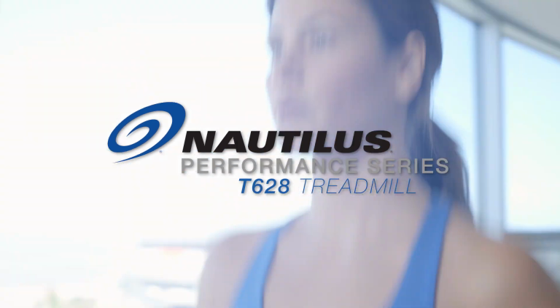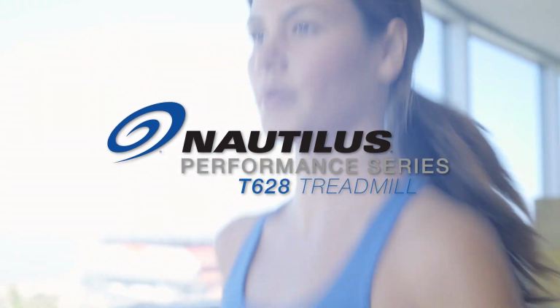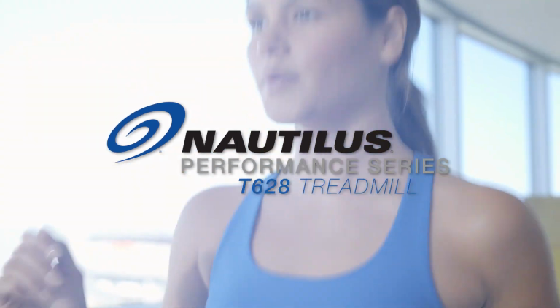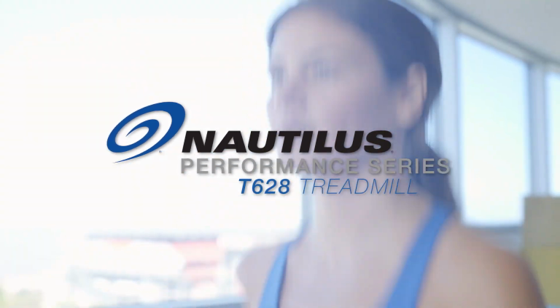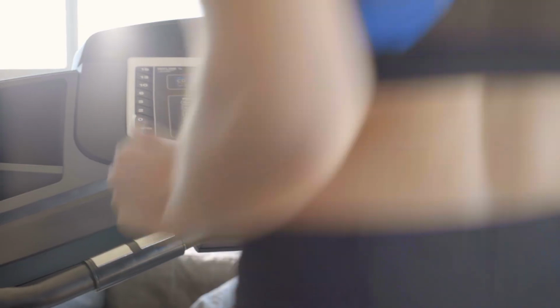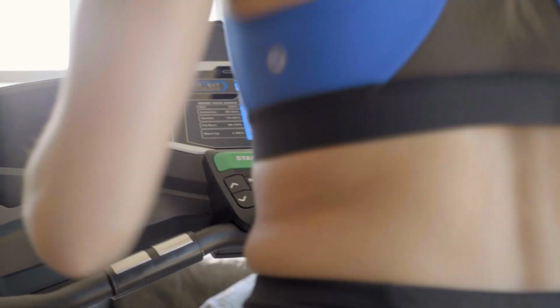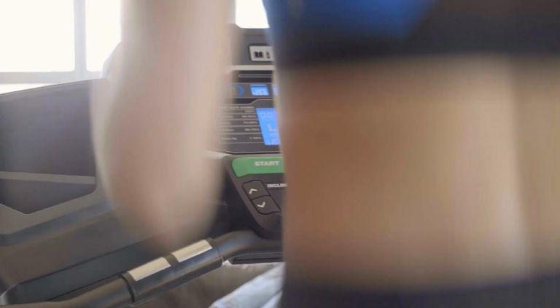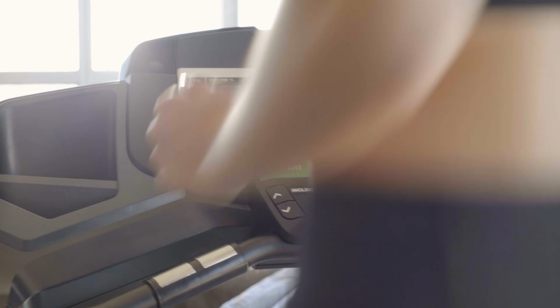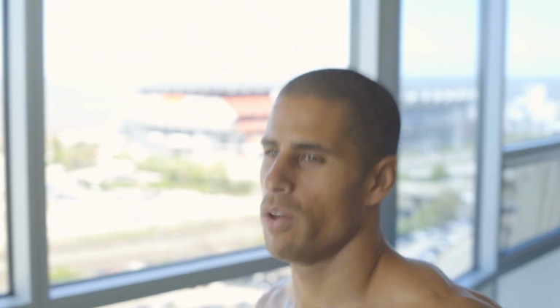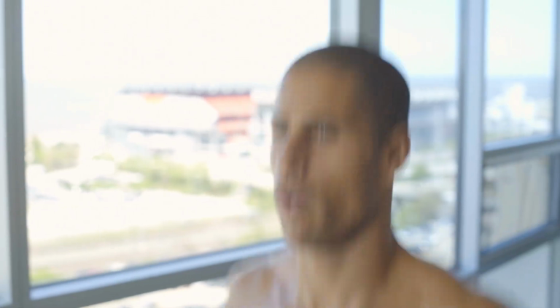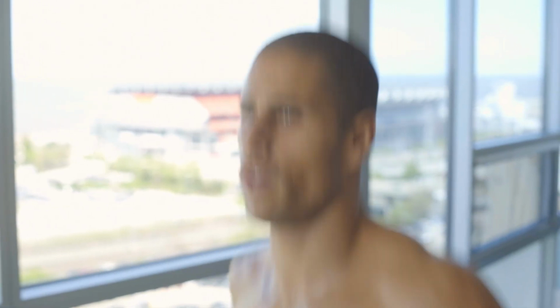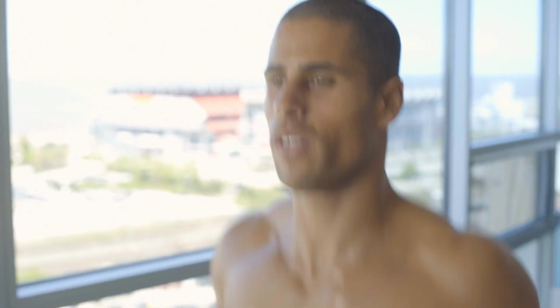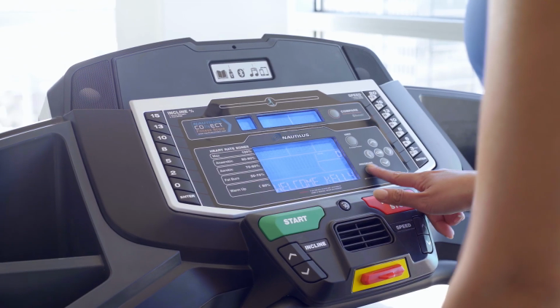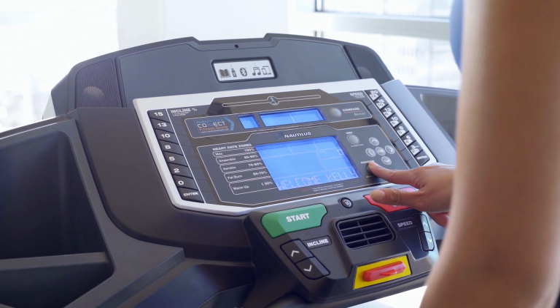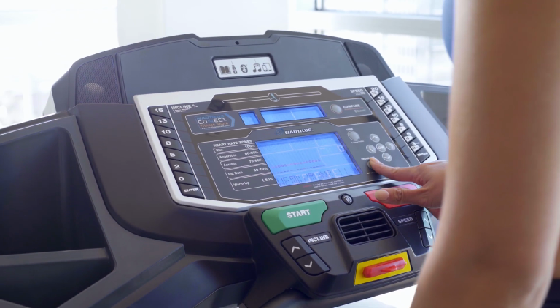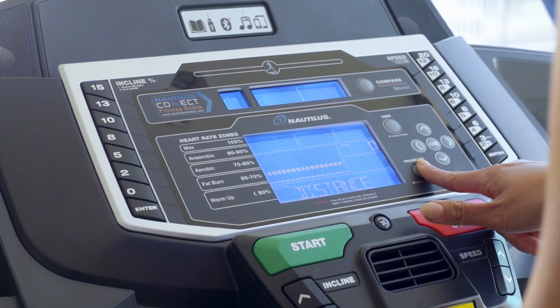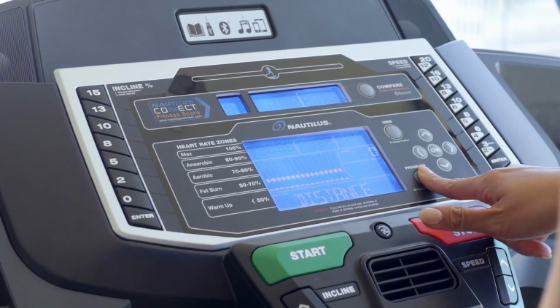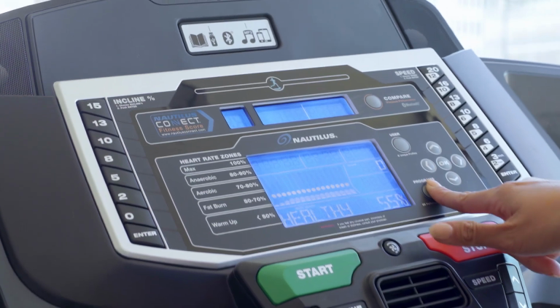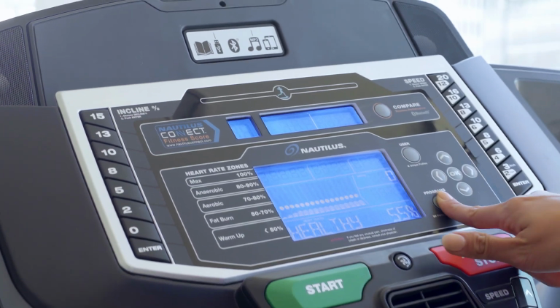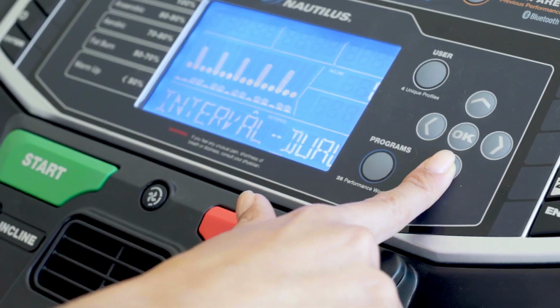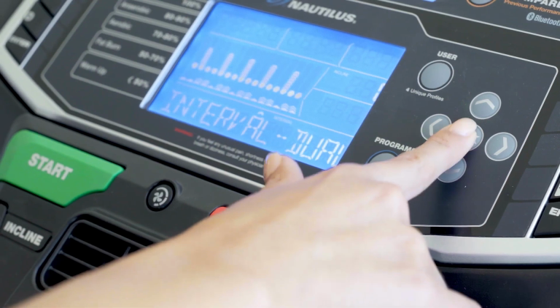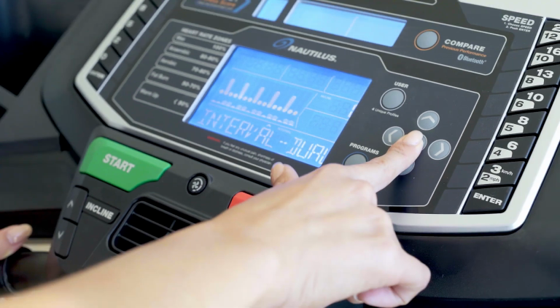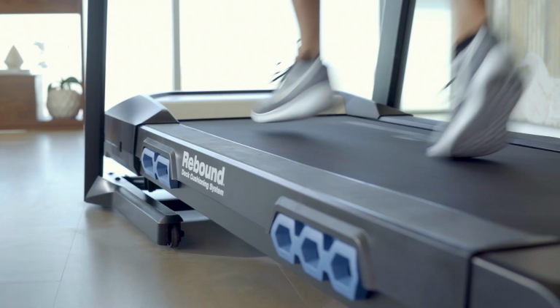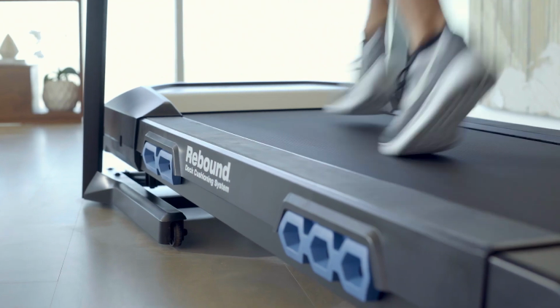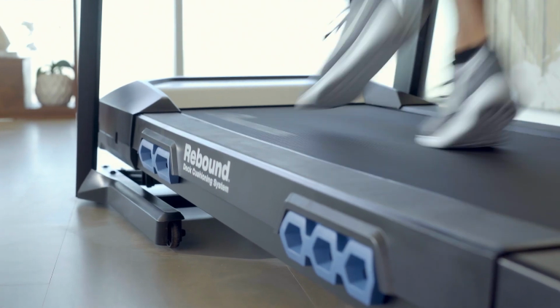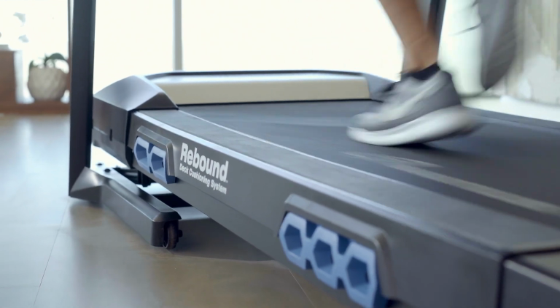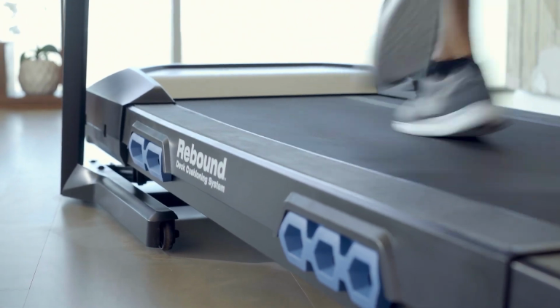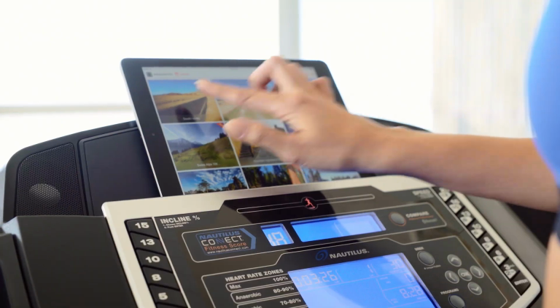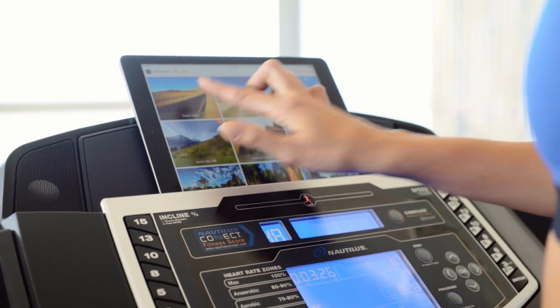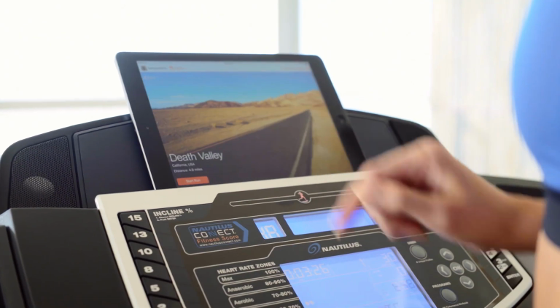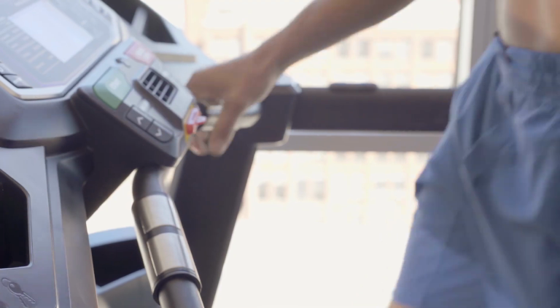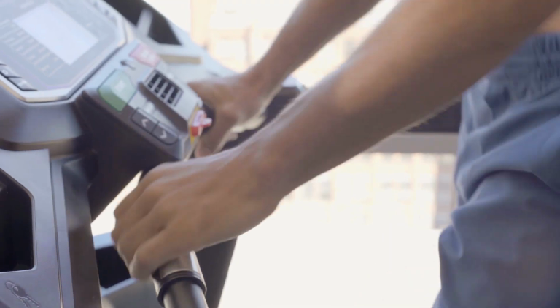Find your edge with the Nautilus Performance Series T628 Treadmill. It gives you the training programs, tracking tools, and comfort features you need to push your limits and hit your goals.